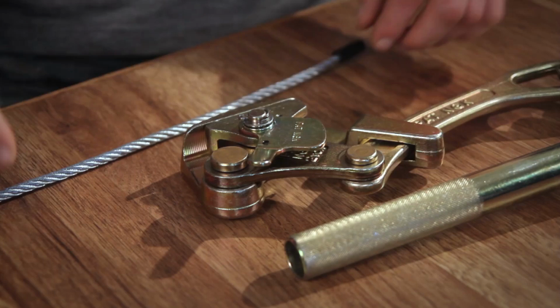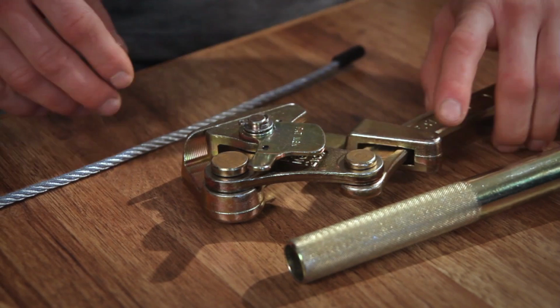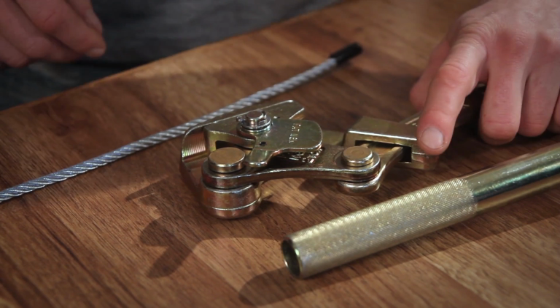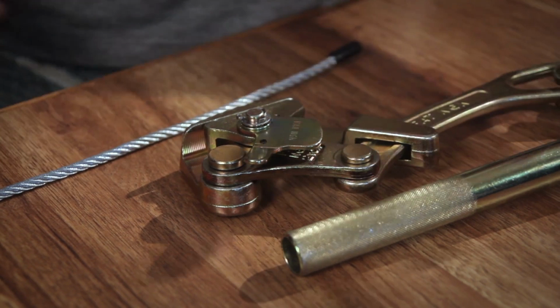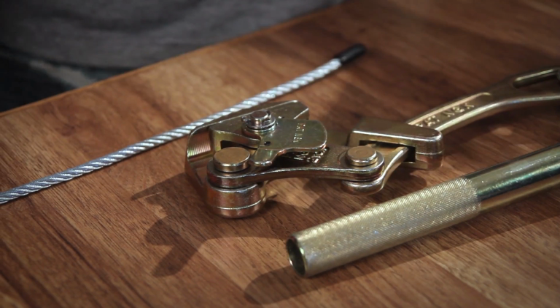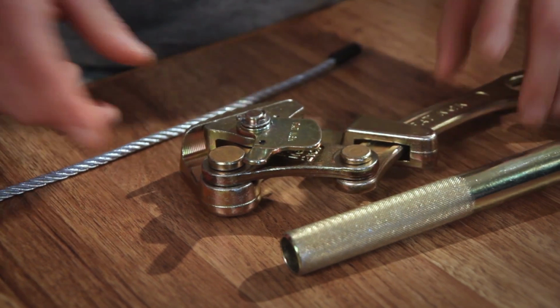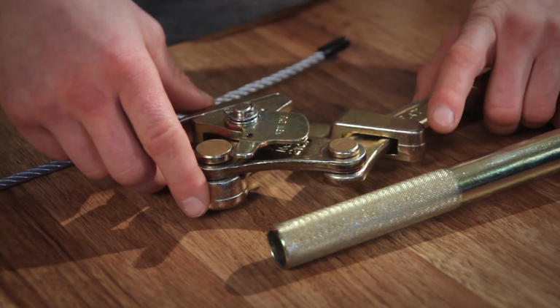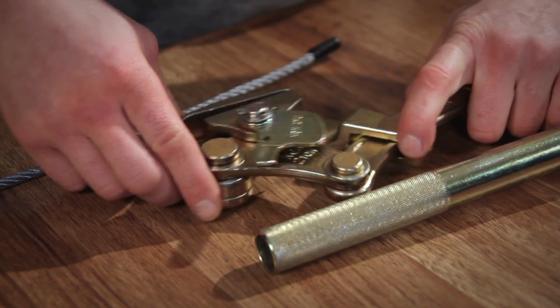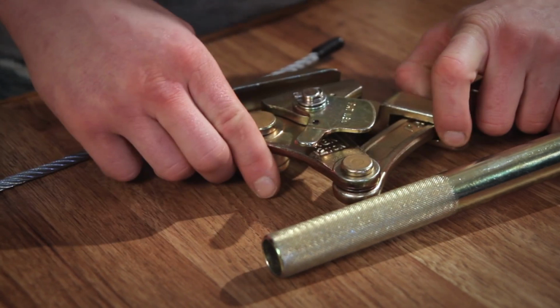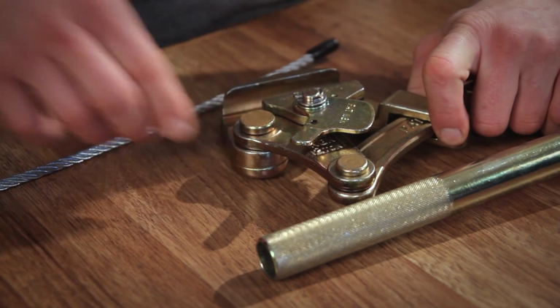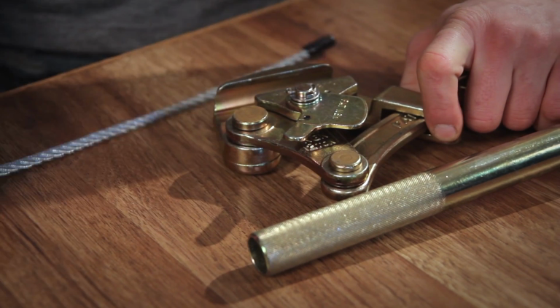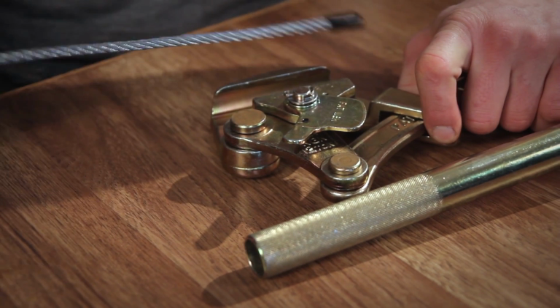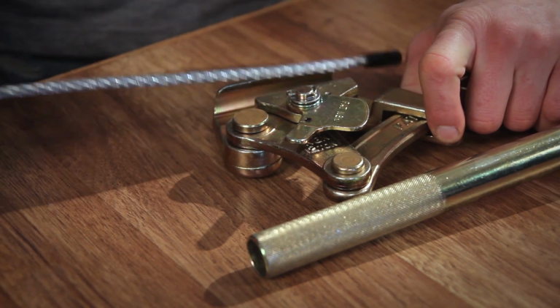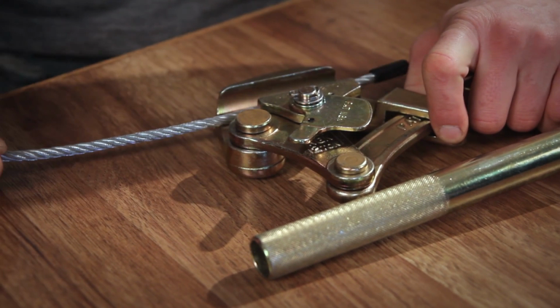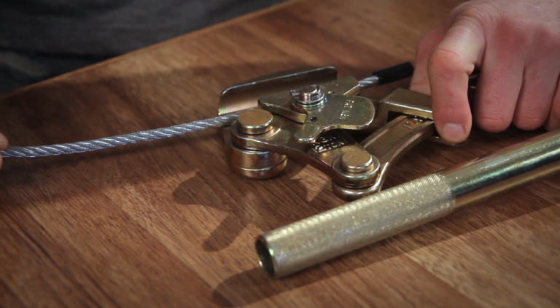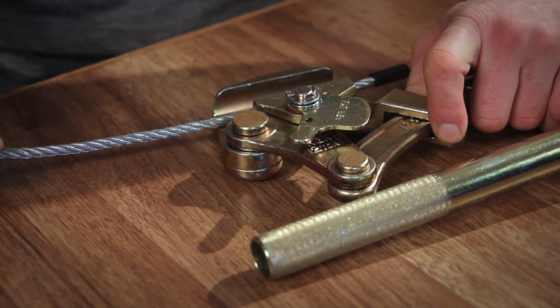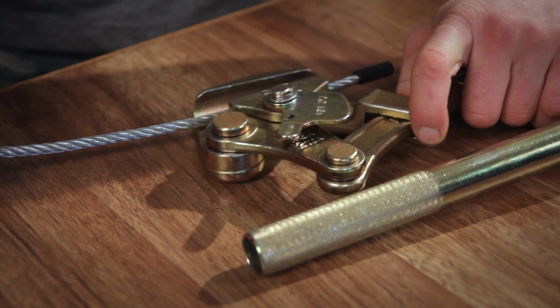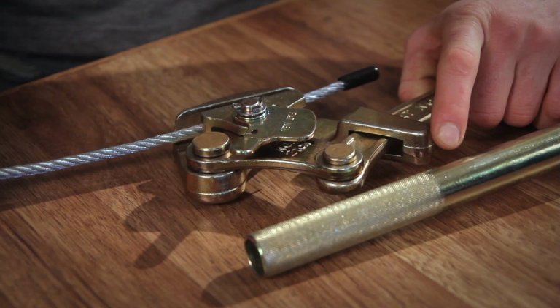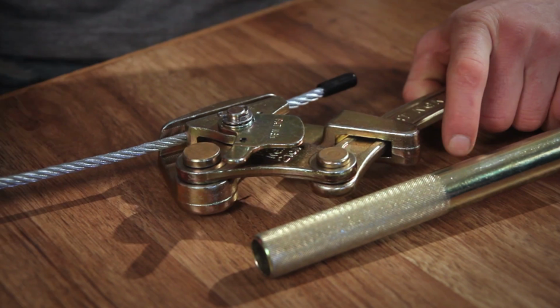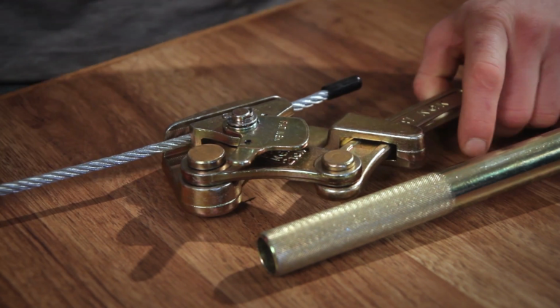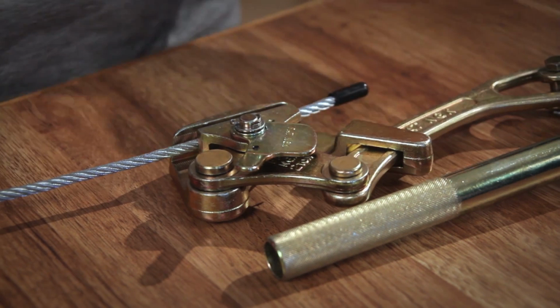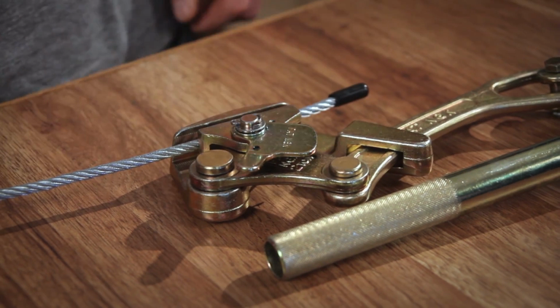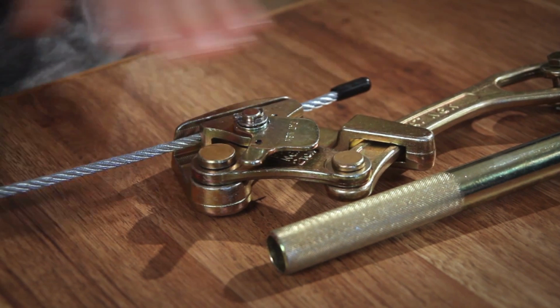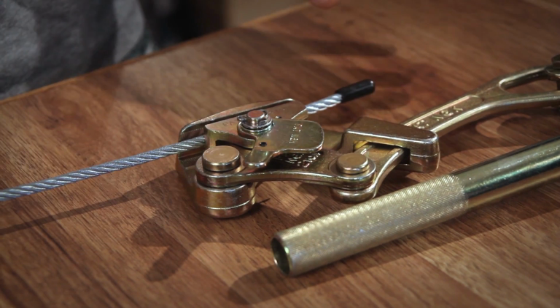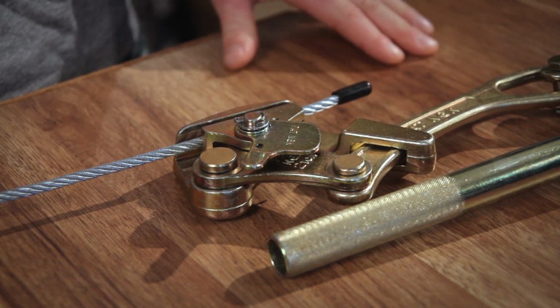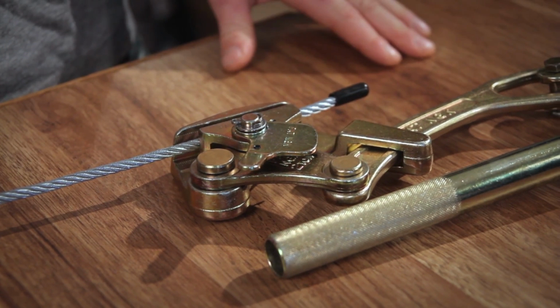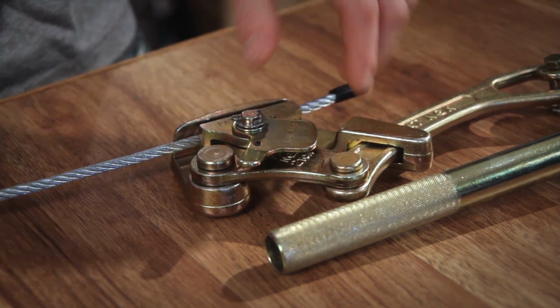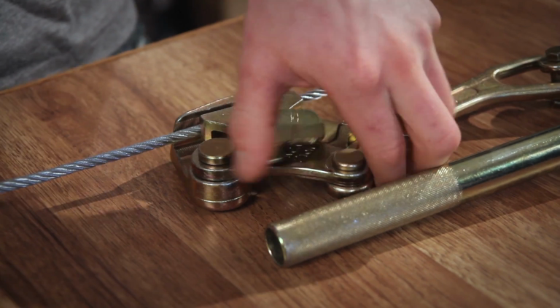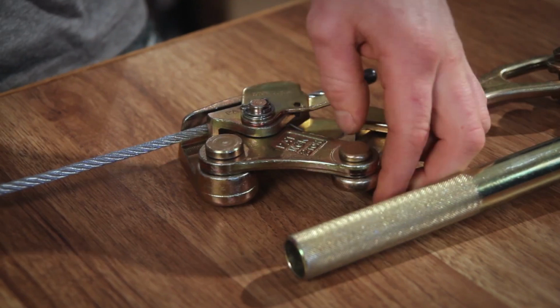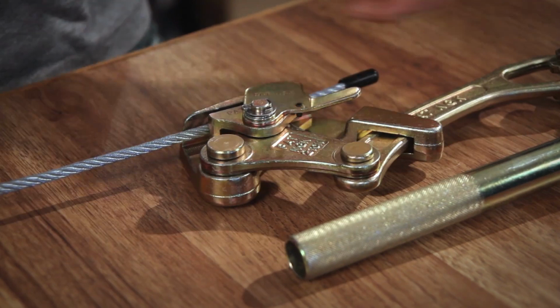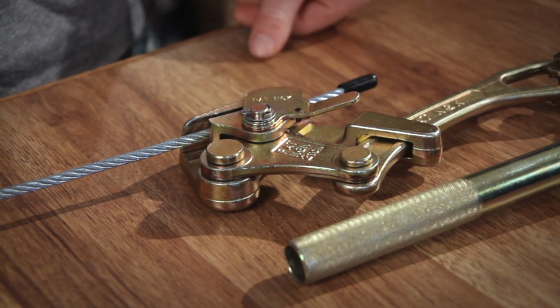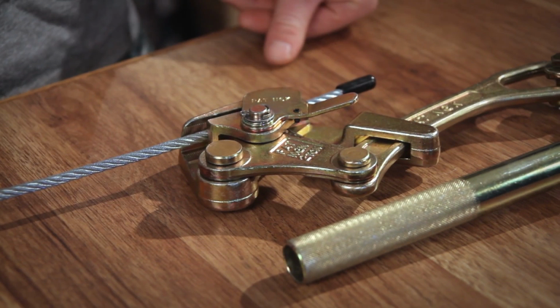Now getting ready to hook this up to your cable — pull it back like that. You're going to place your cable on the inside, it'll just cinch down, putting no kink in your cable, and make sure you put the lock down.